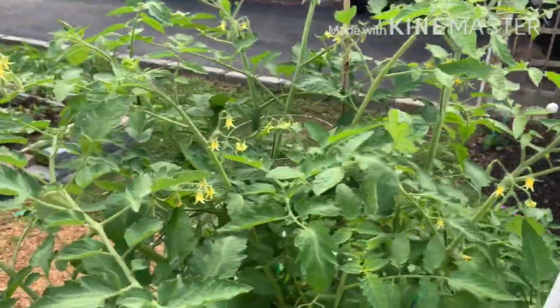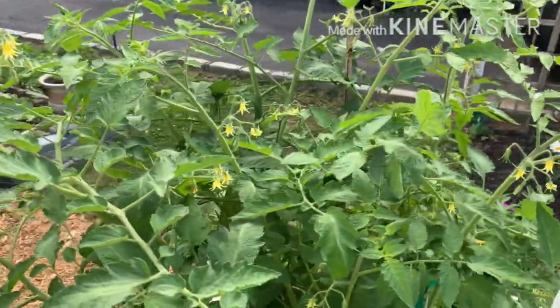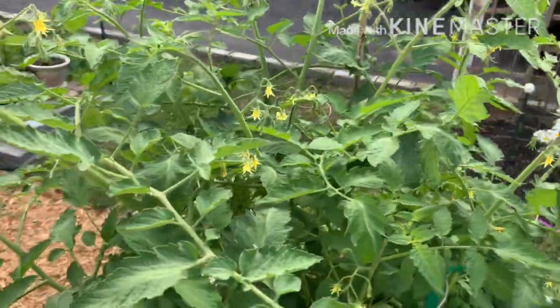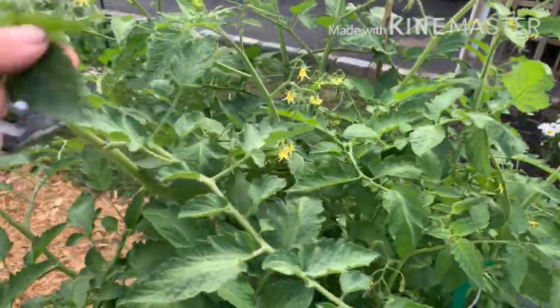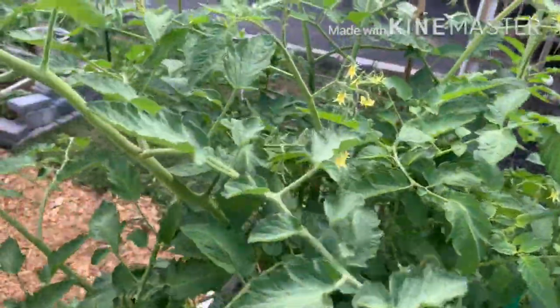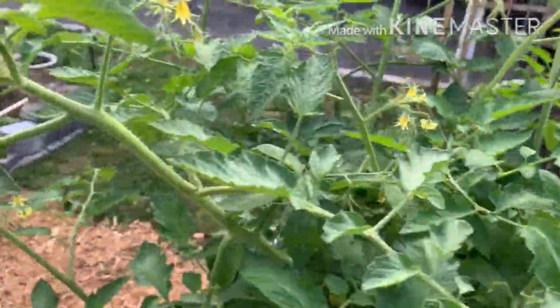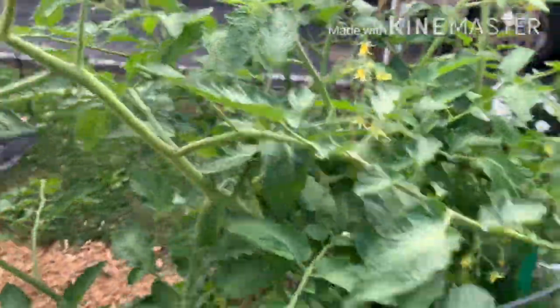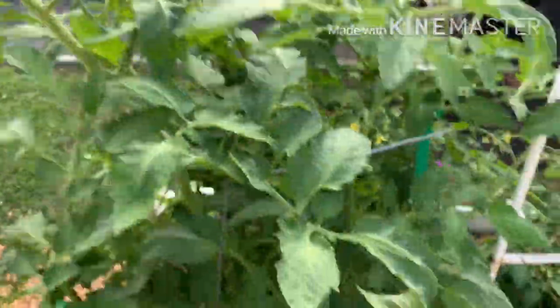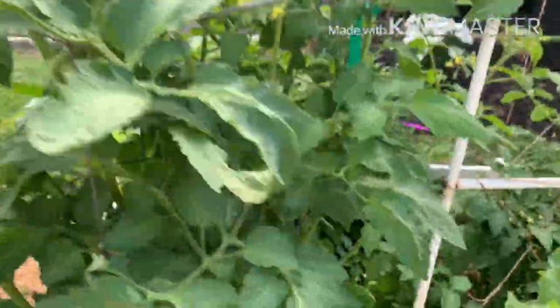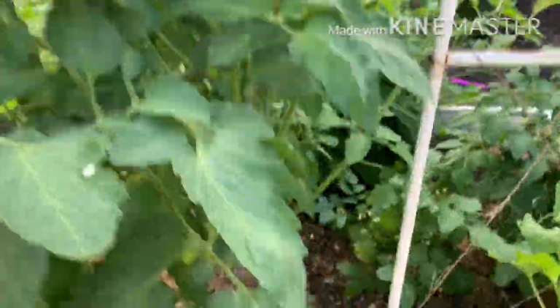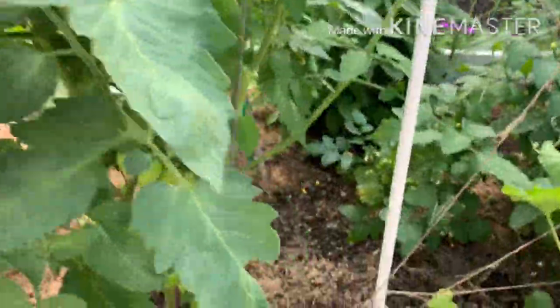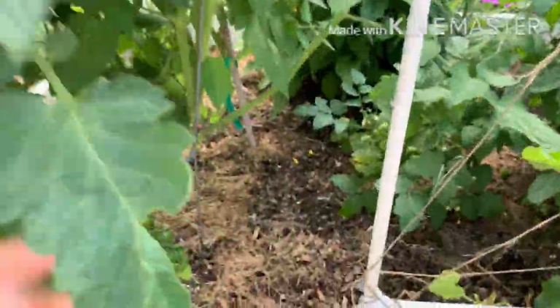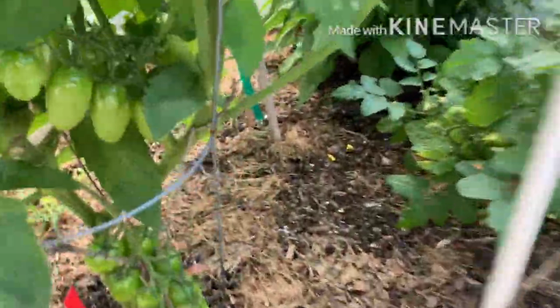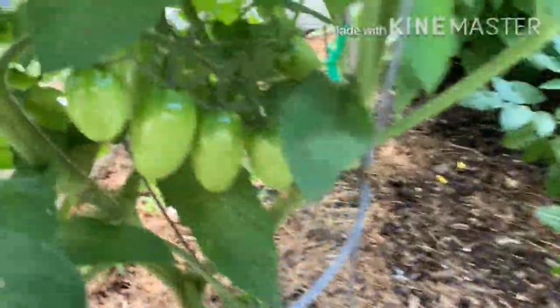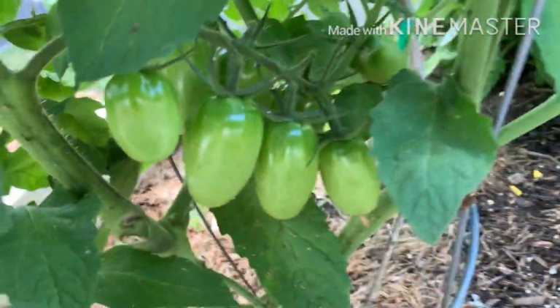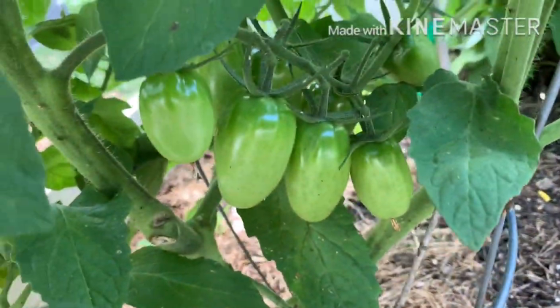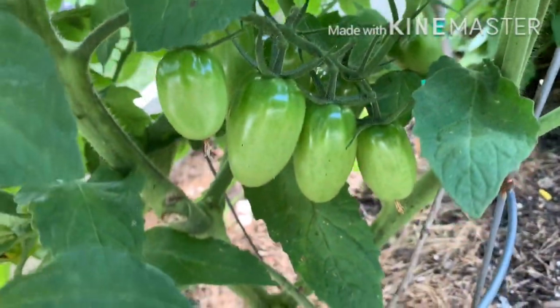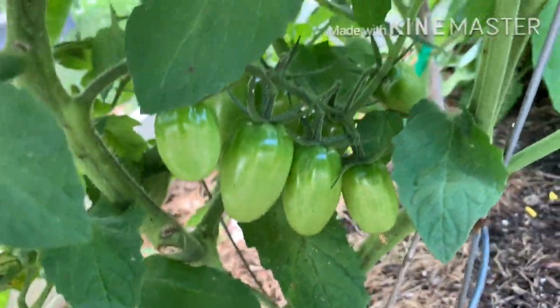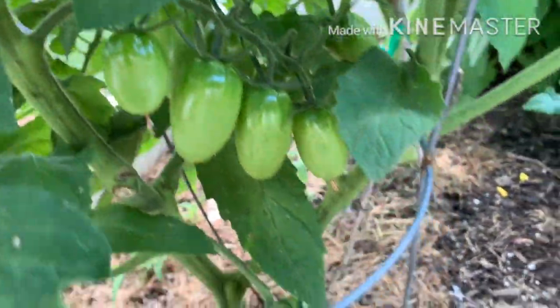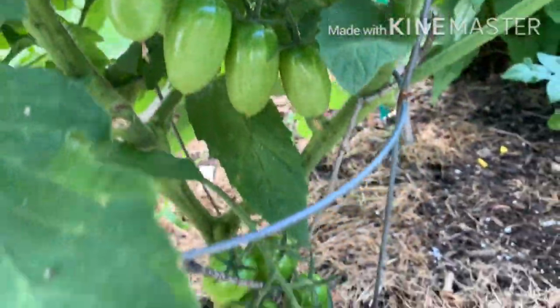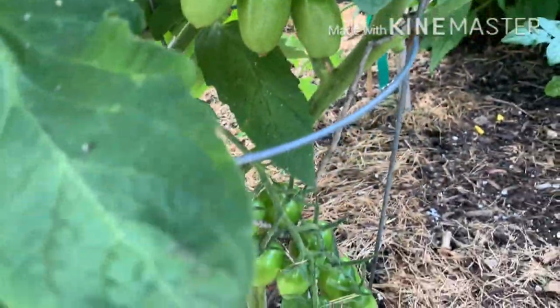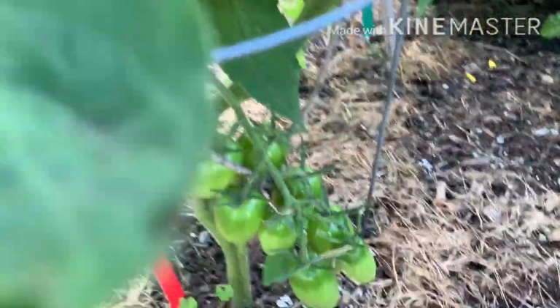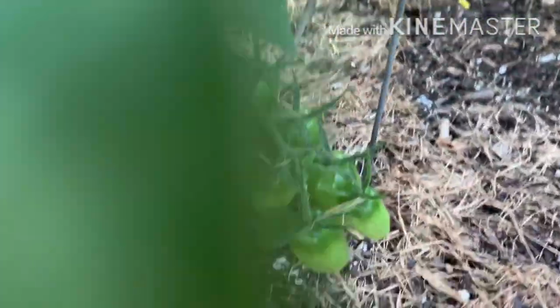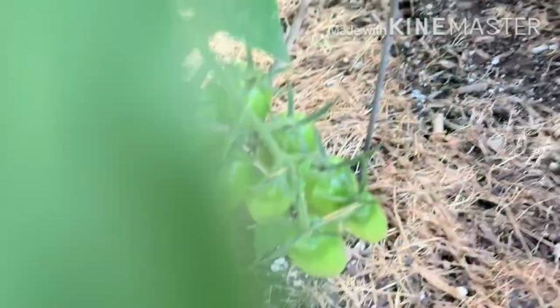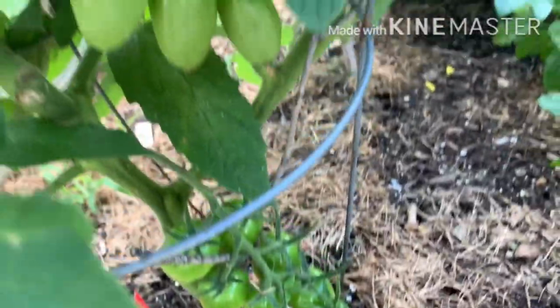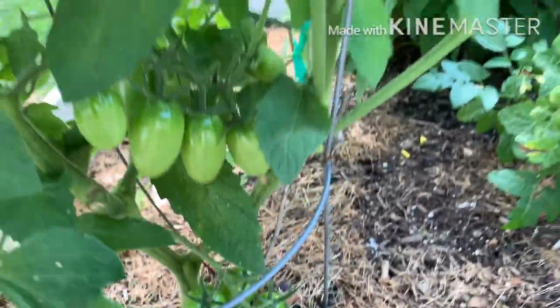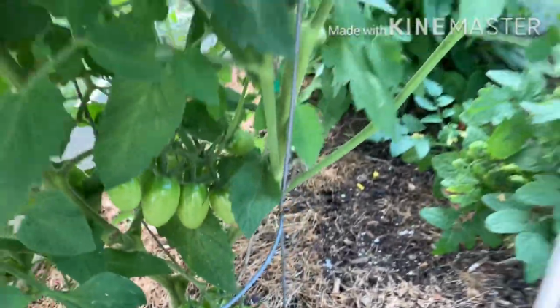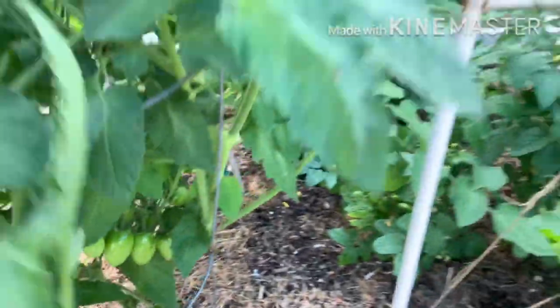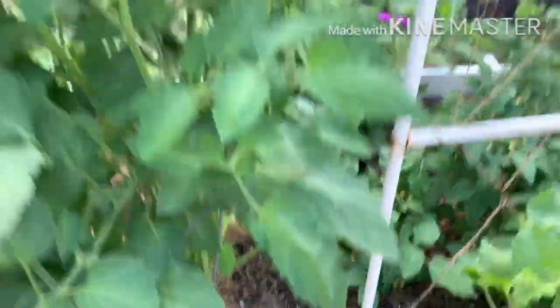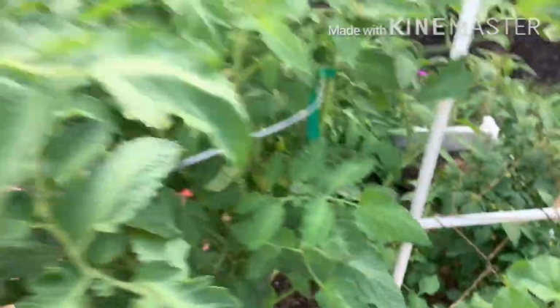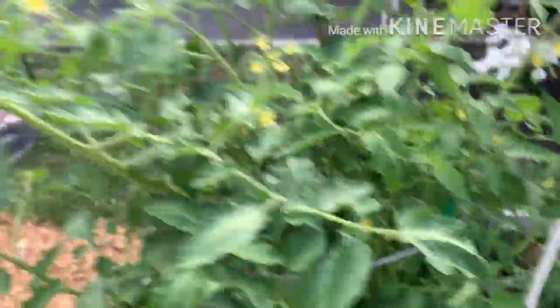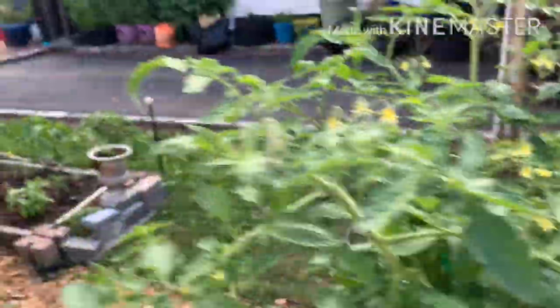Speaking of big and bushy, this tomato plant is really big. Oh, look at those — aren't they gorgeous? The tomato smell.